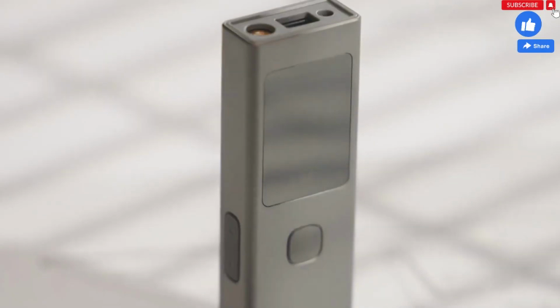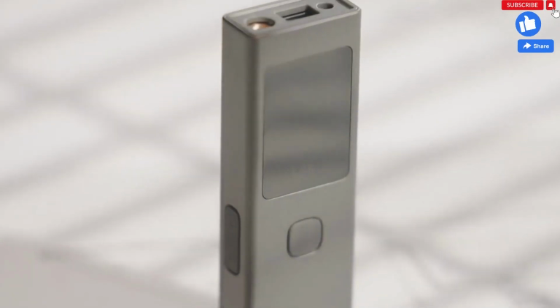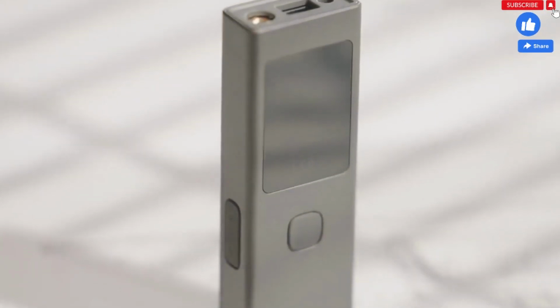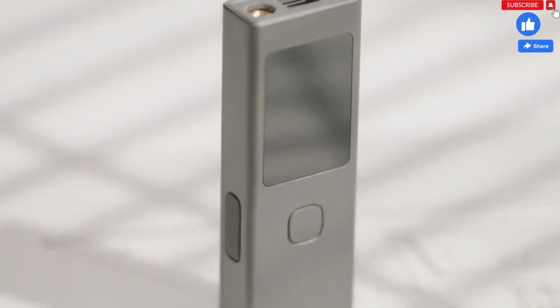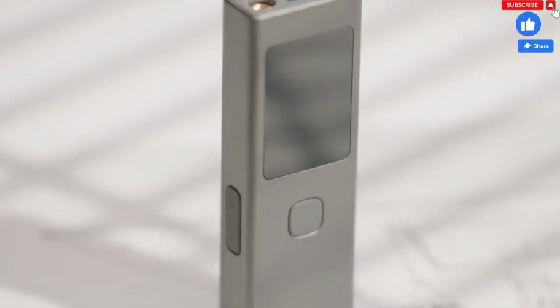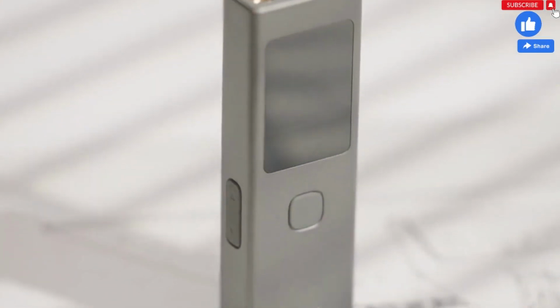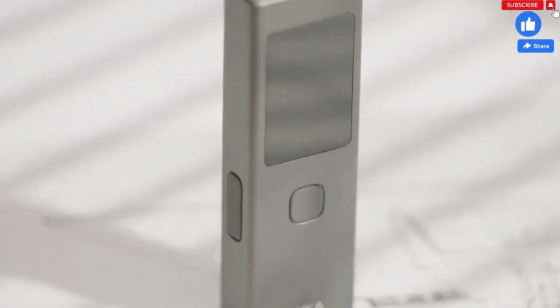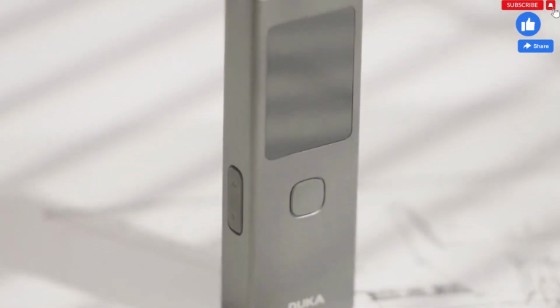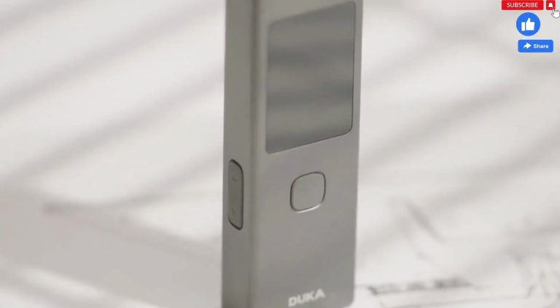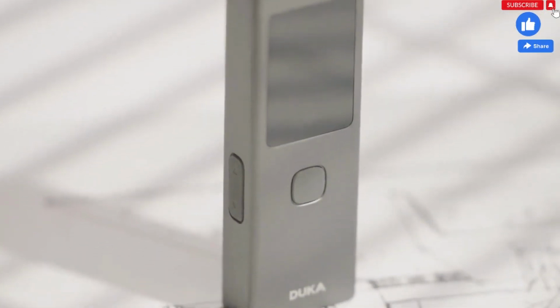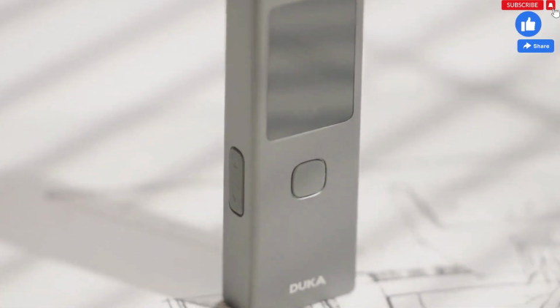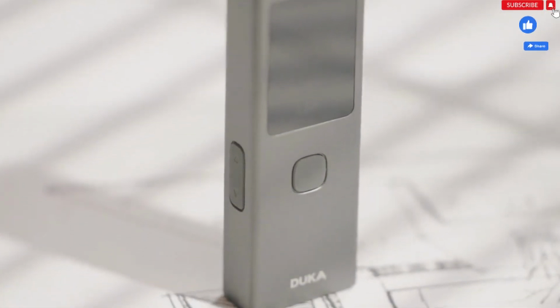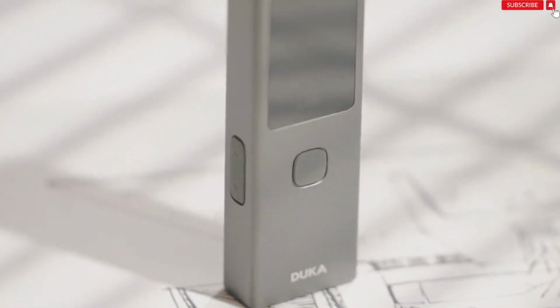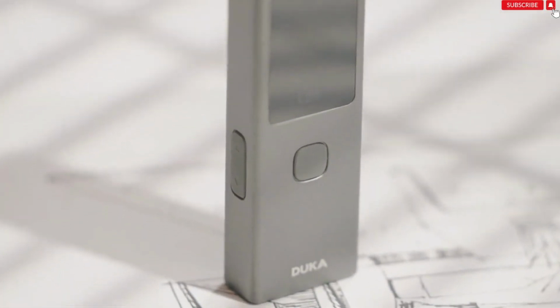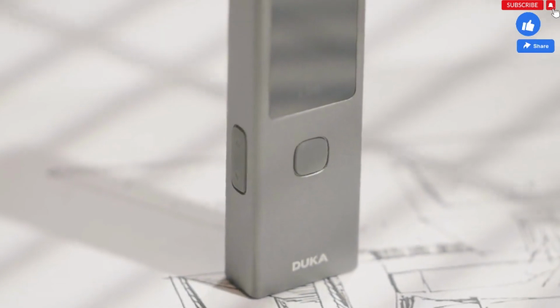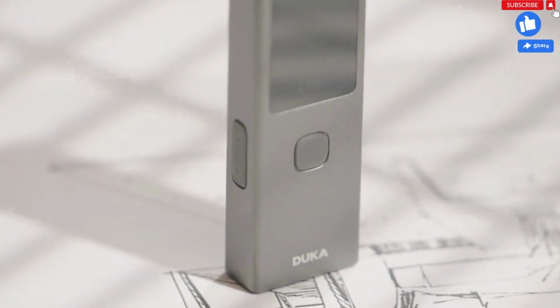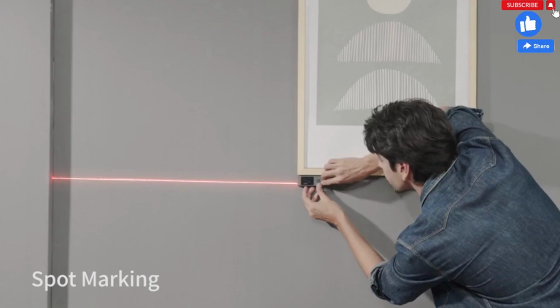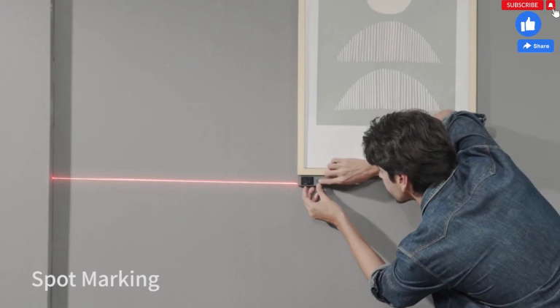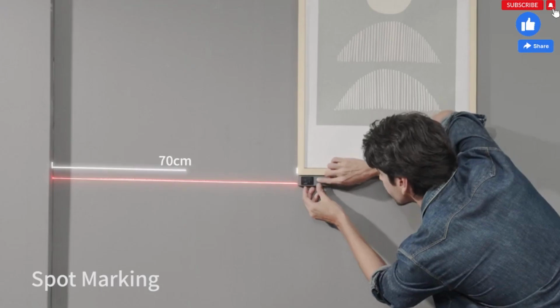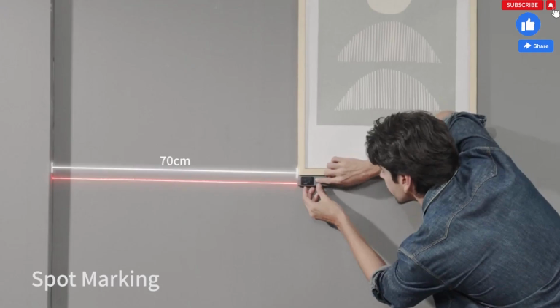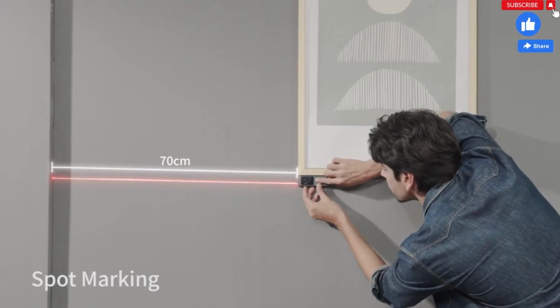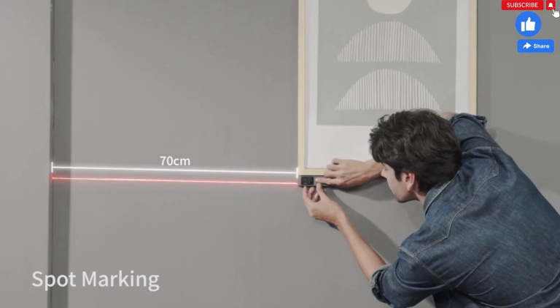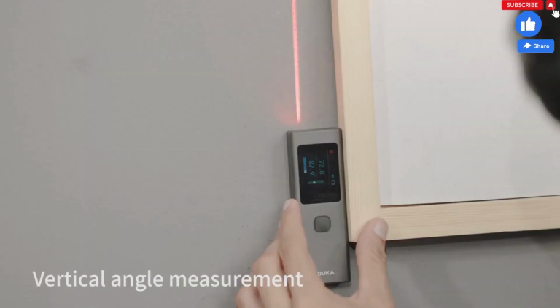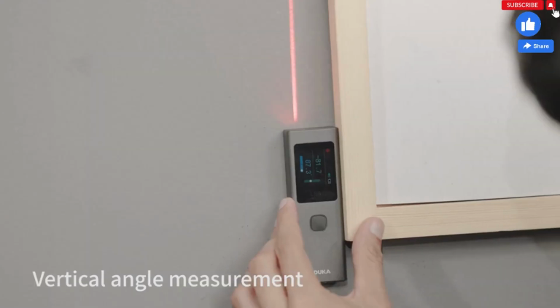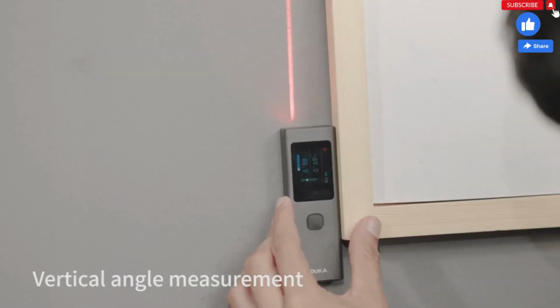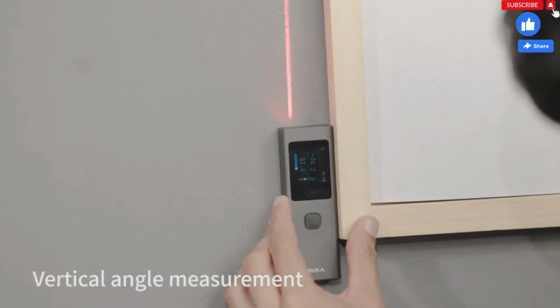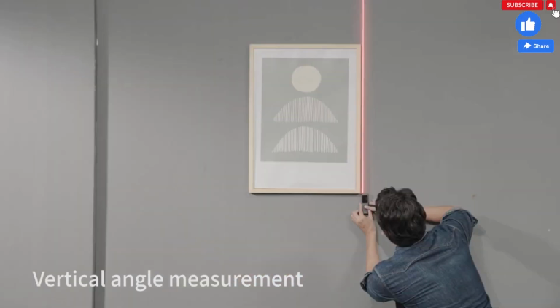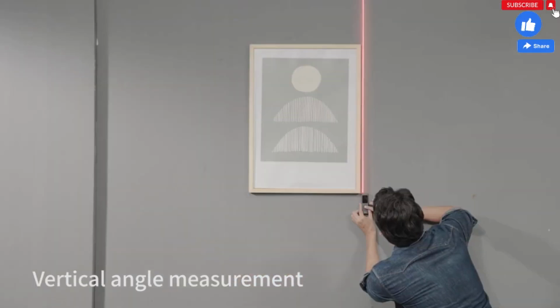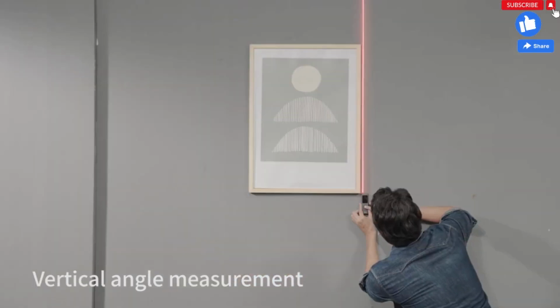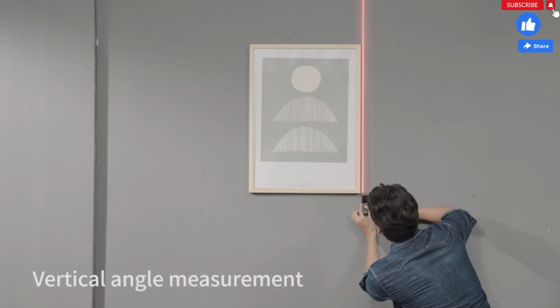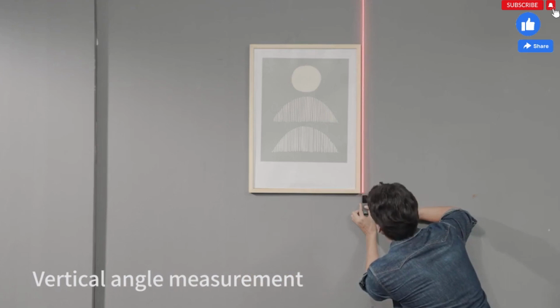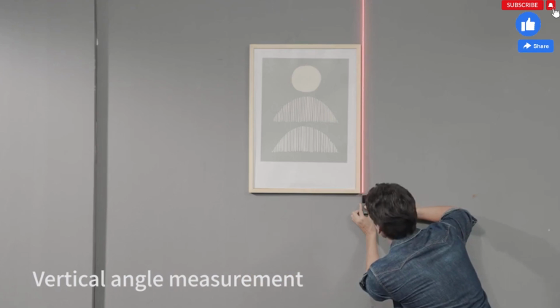Lightweight body, easy to operate, multiple functions in one small body. It can measure distance as well as angle. Find the angle and position you want.